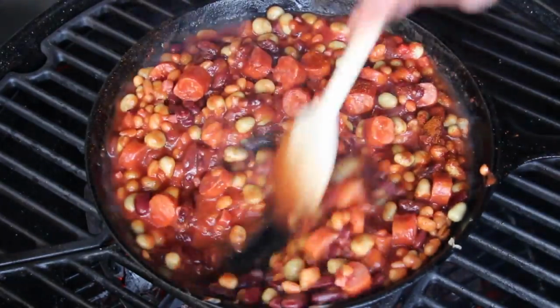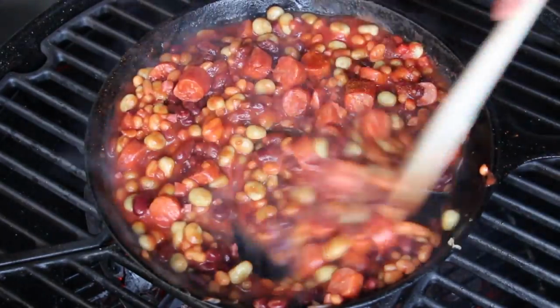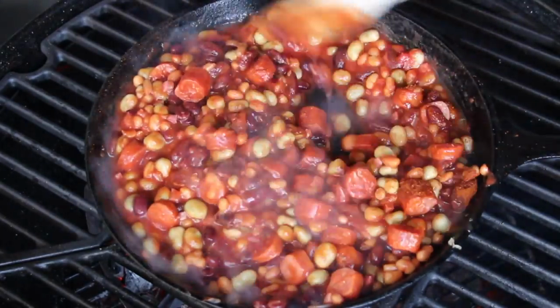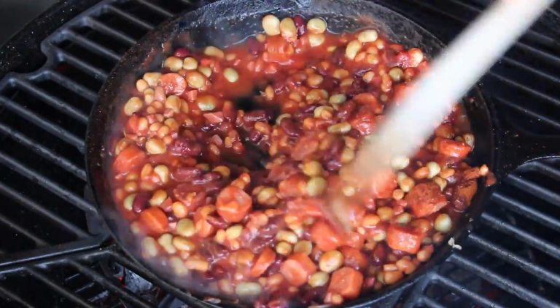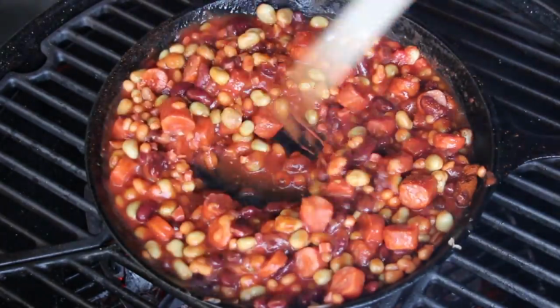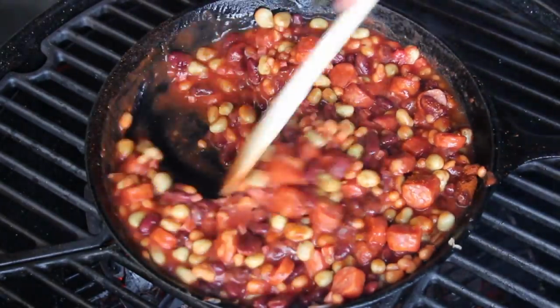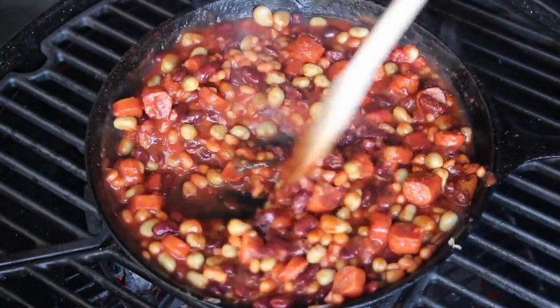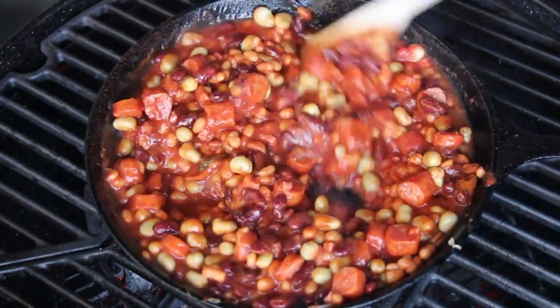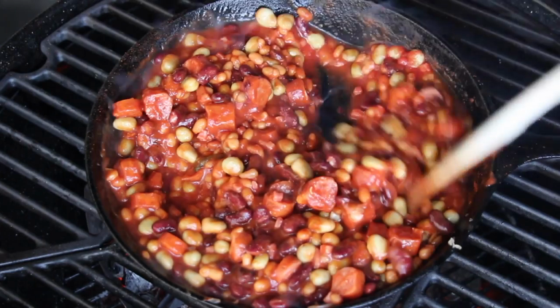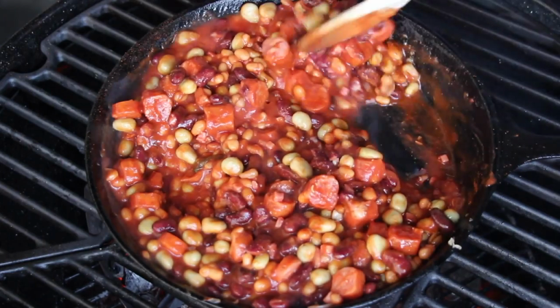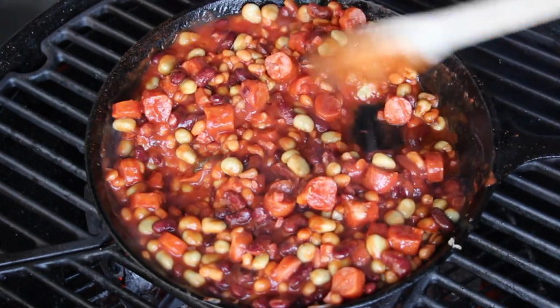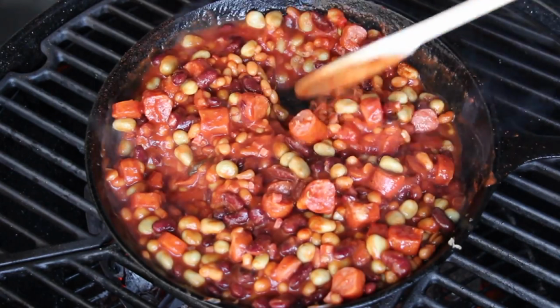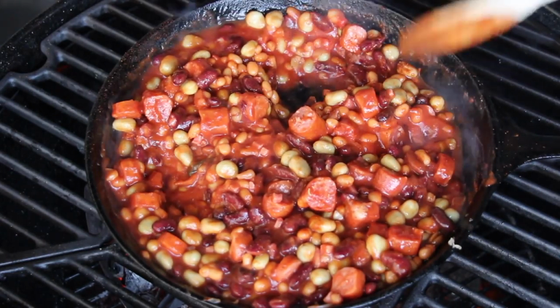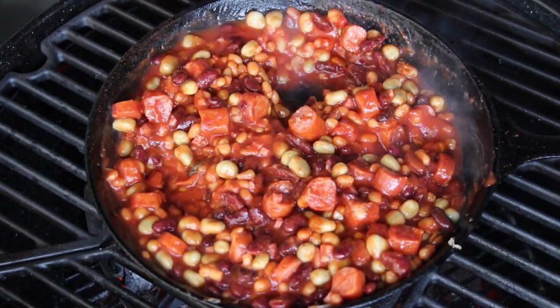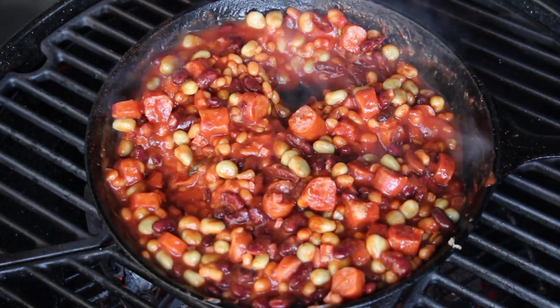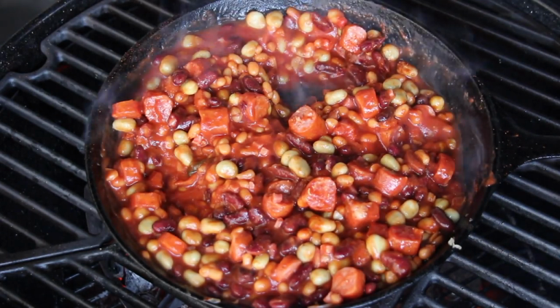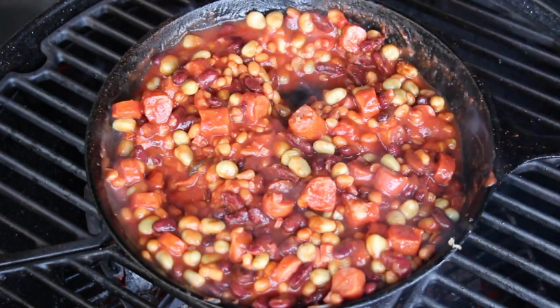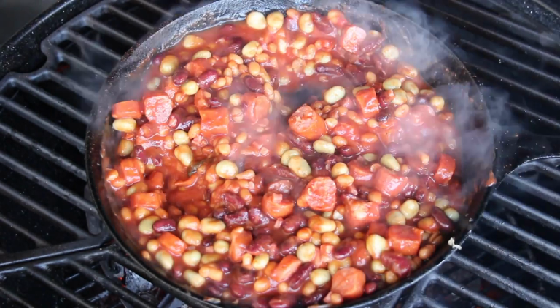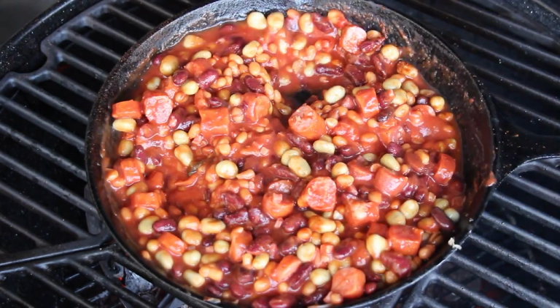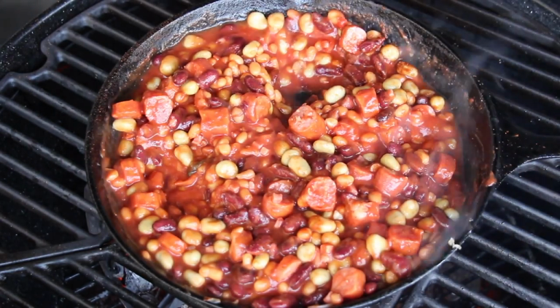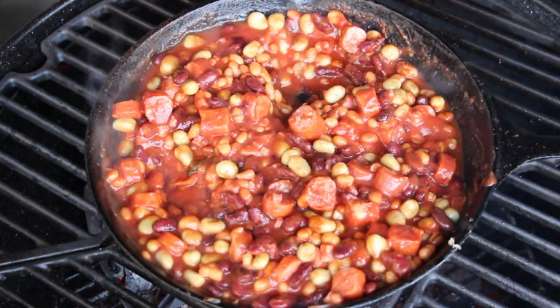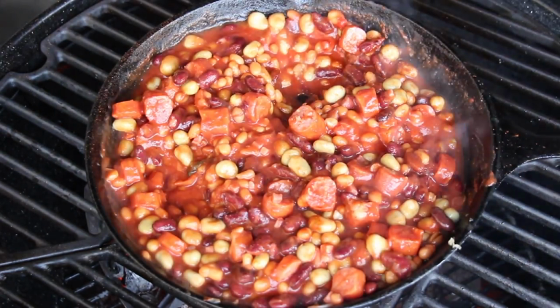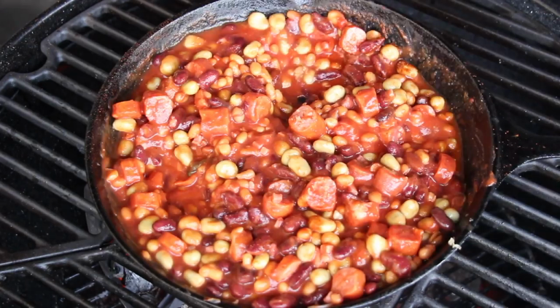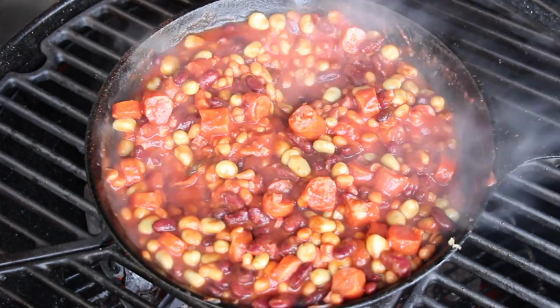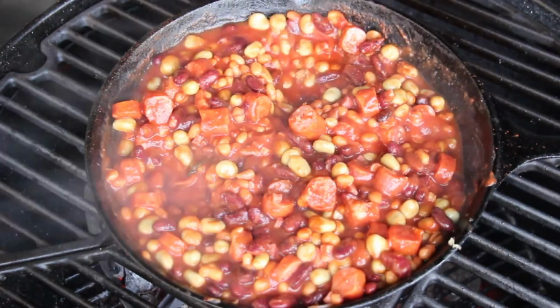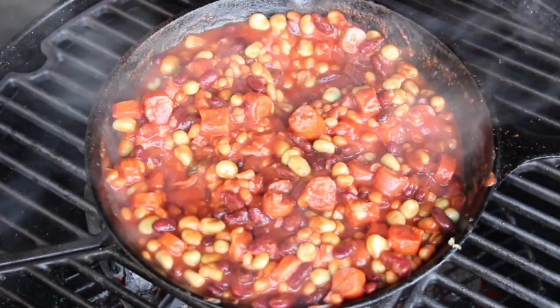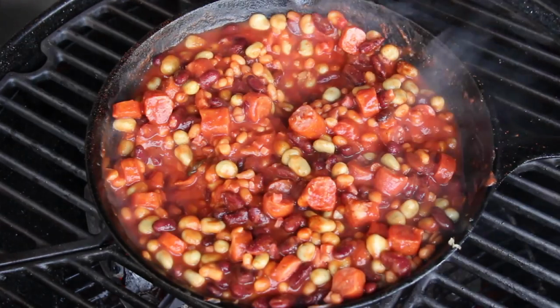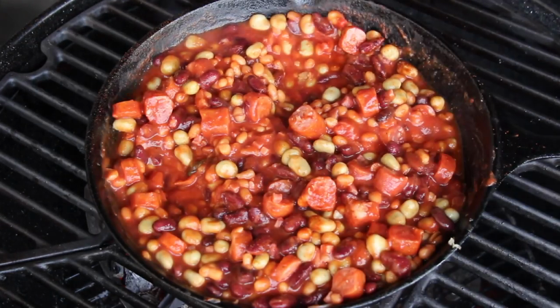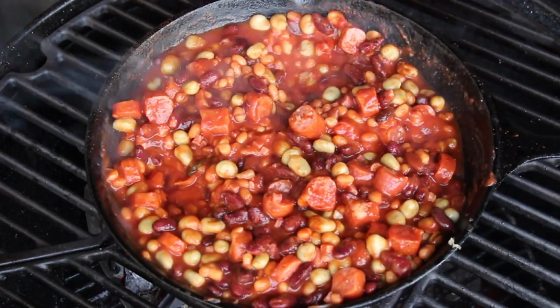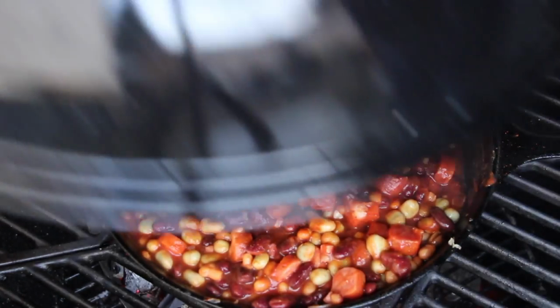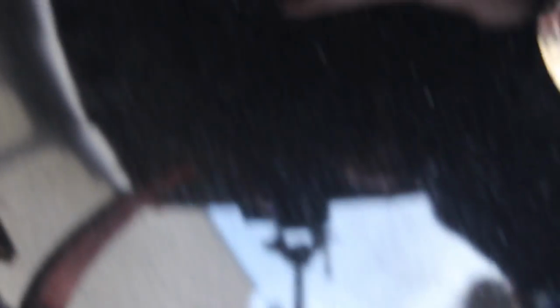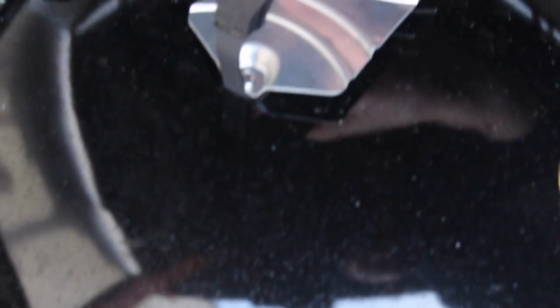If you want it a little bit more hot, add a hot barbecue rub; if you want it more sweet, add a sweet one. I think you get the point. Close the lid and let that simmer for approximately 20 to 25 minutes.